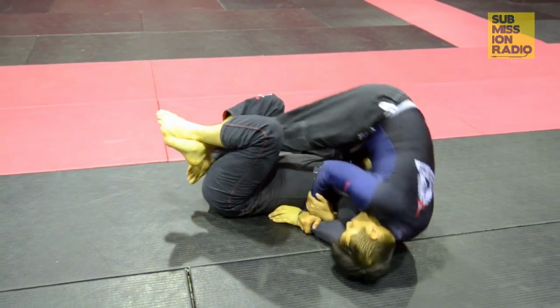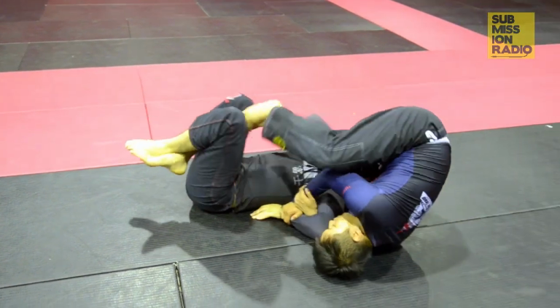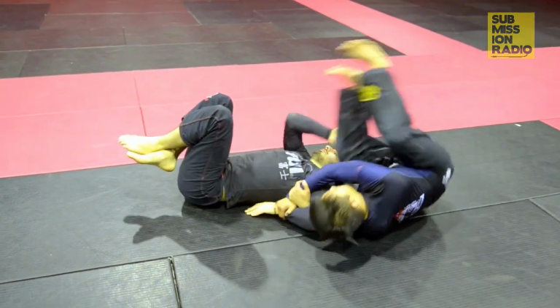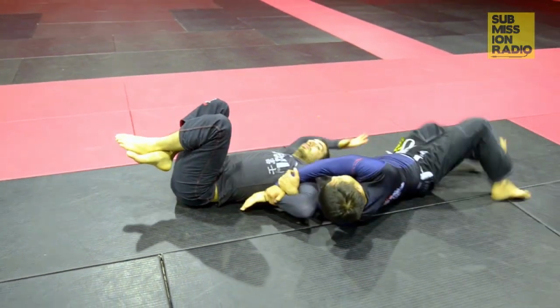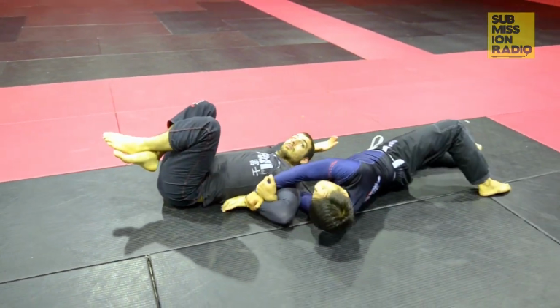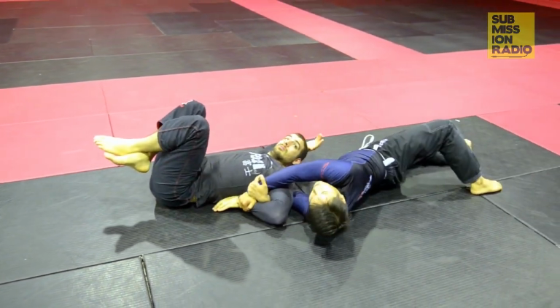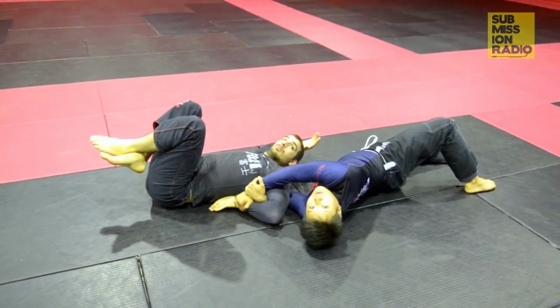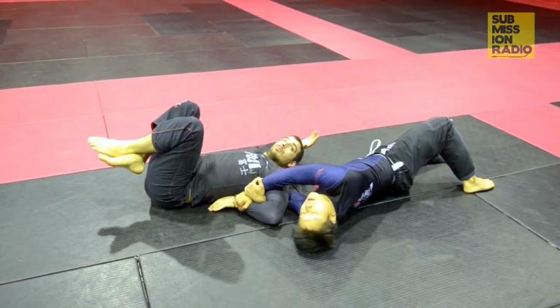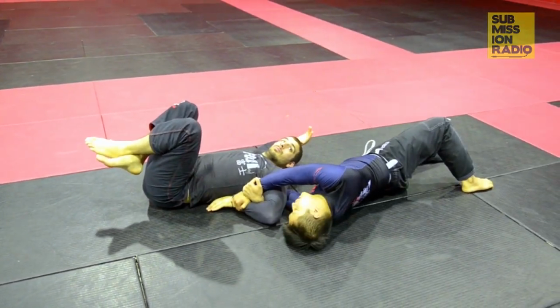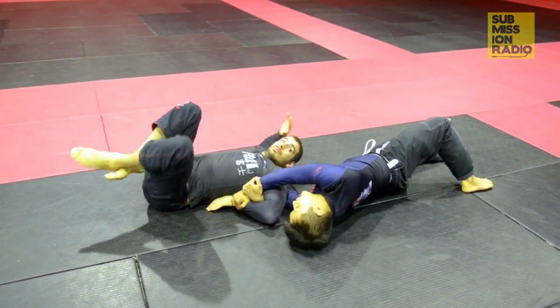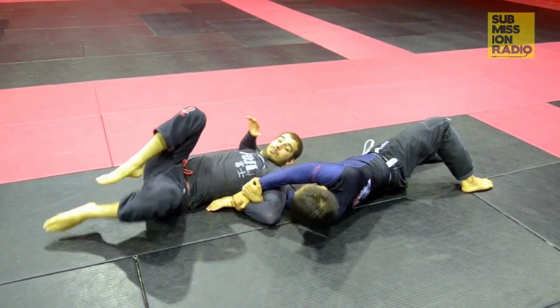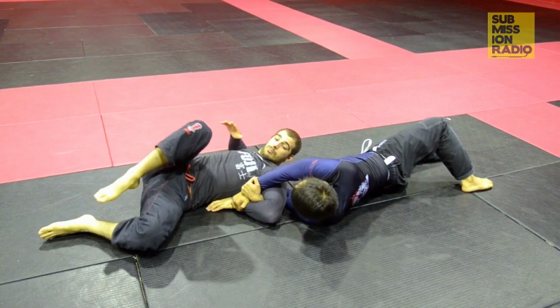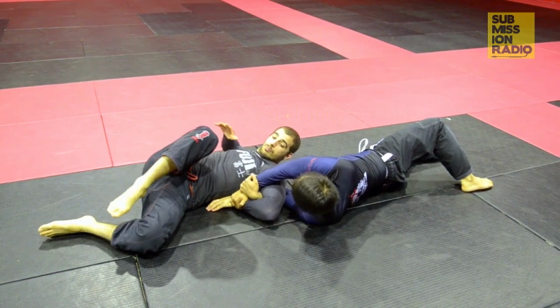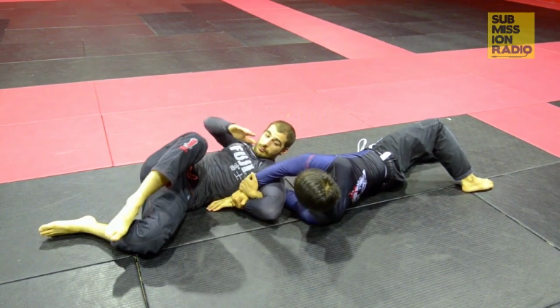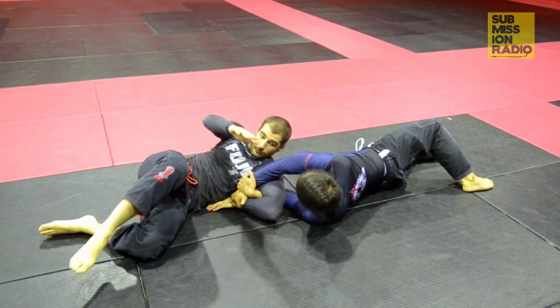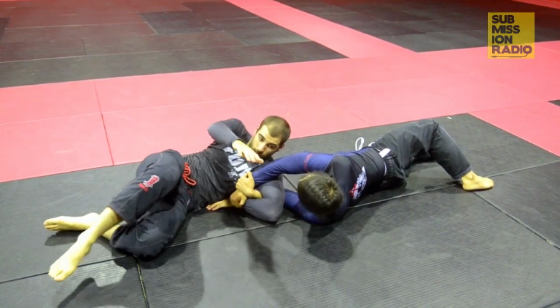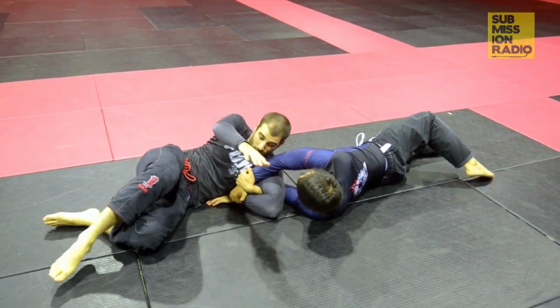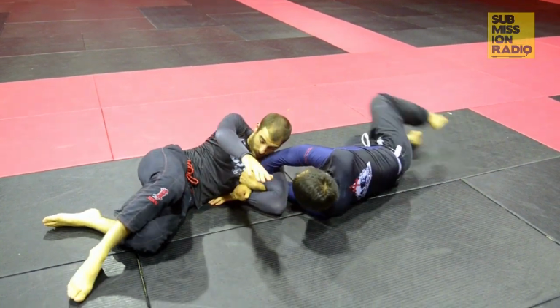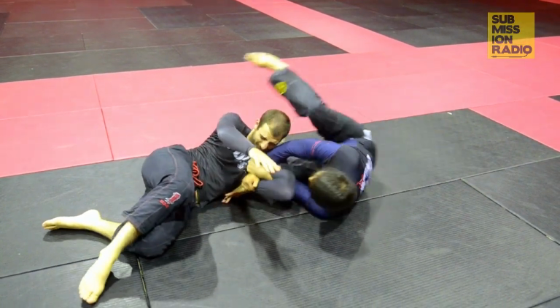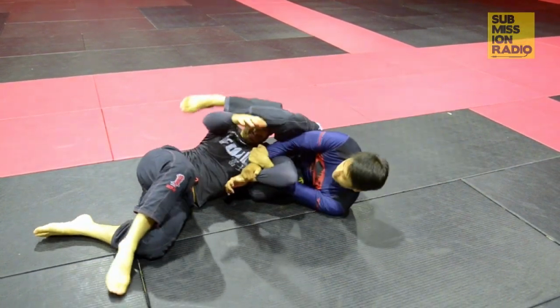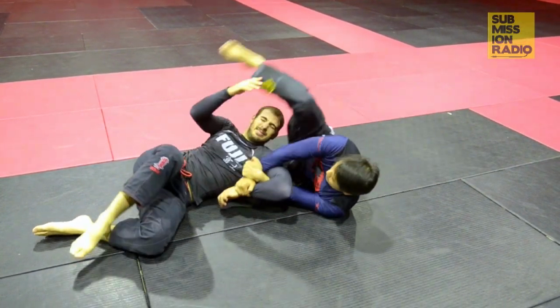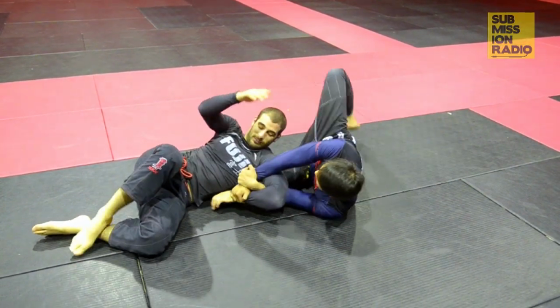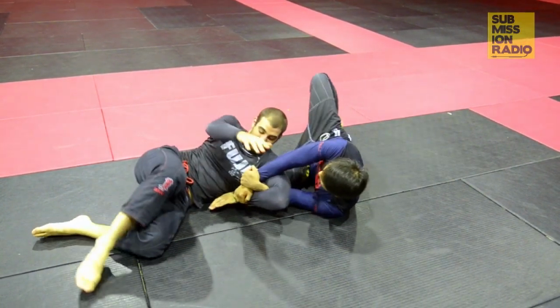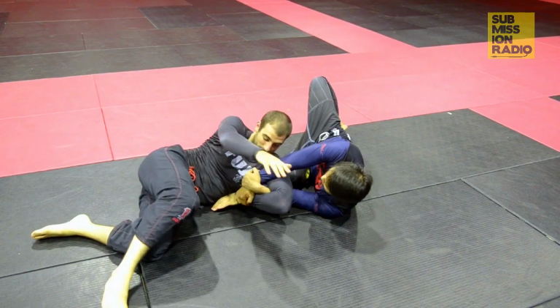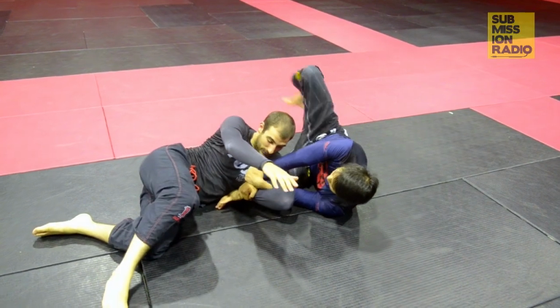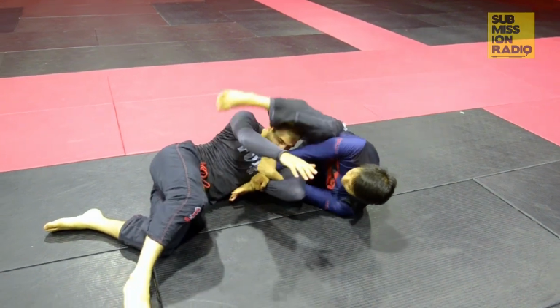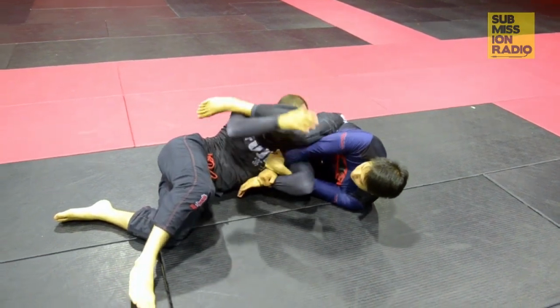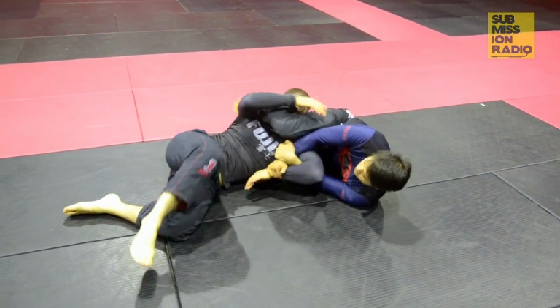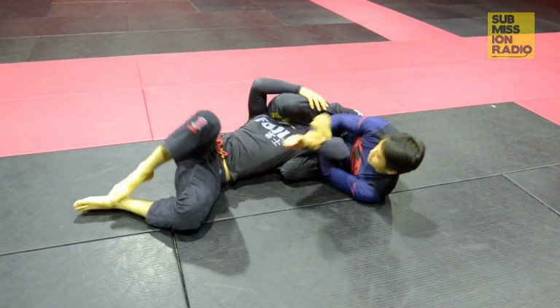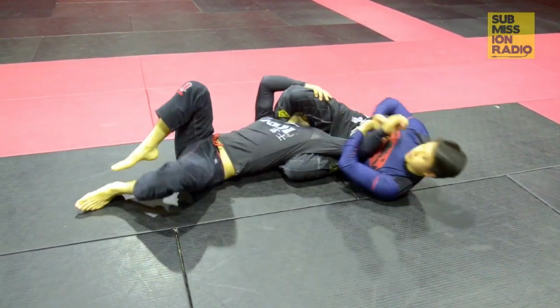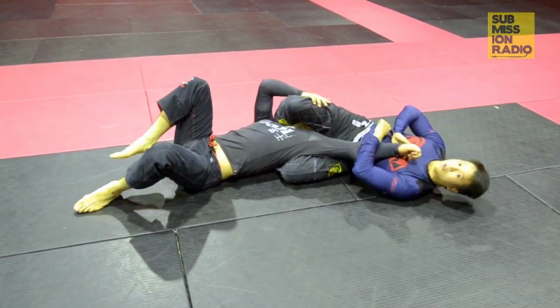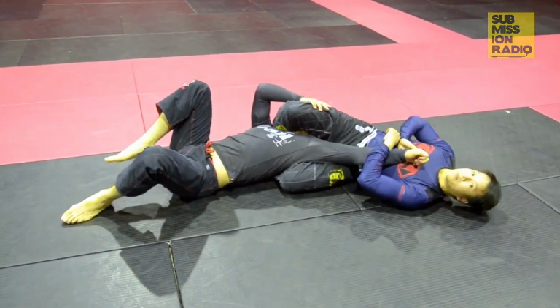I'm going to fall forward and usually he'll let me slide off. He's going to think that he can get up, but he doesn't know that I'm stuck in him. So as he sits up, I'm going to slide my knee through, catch, and go for the arm bar.